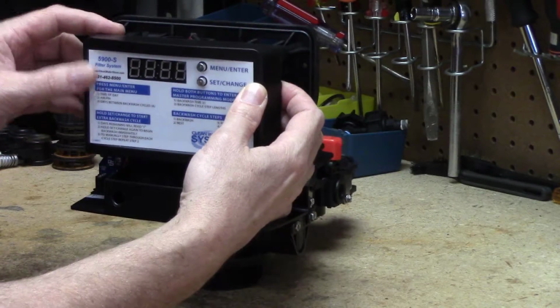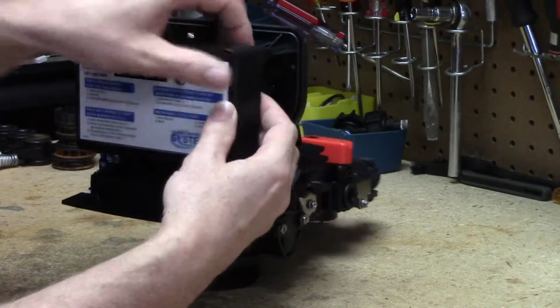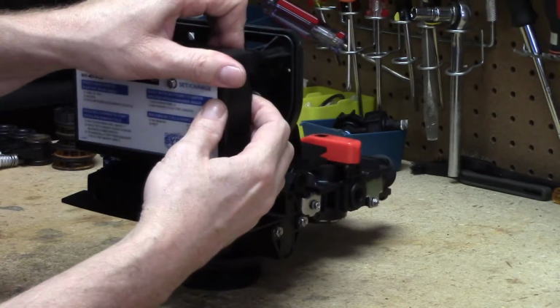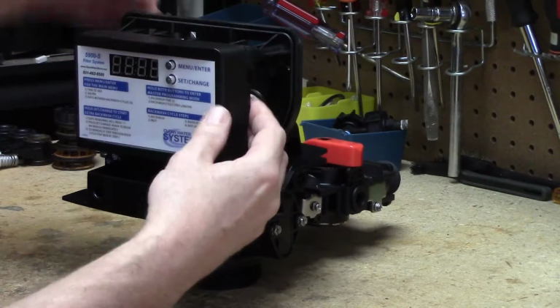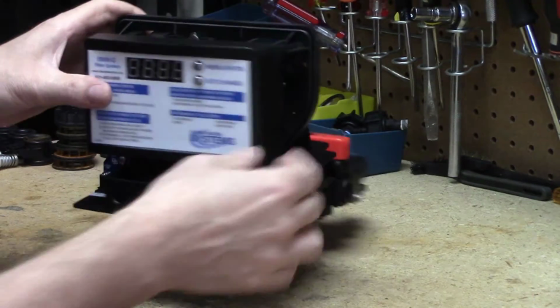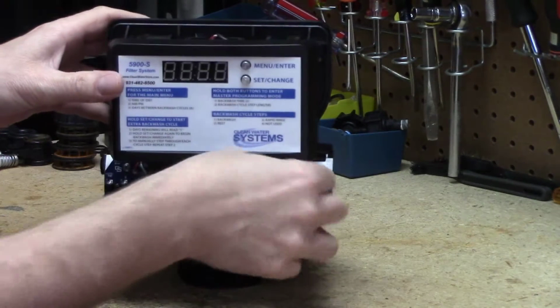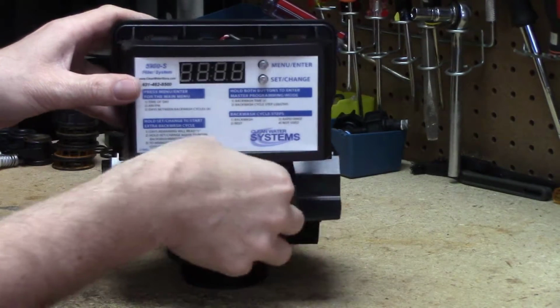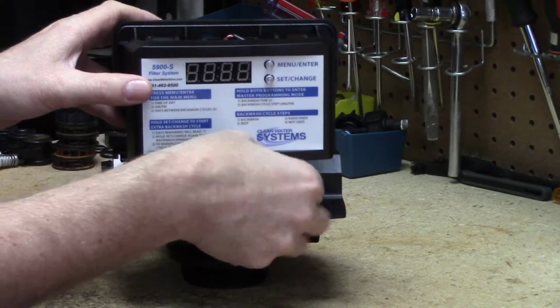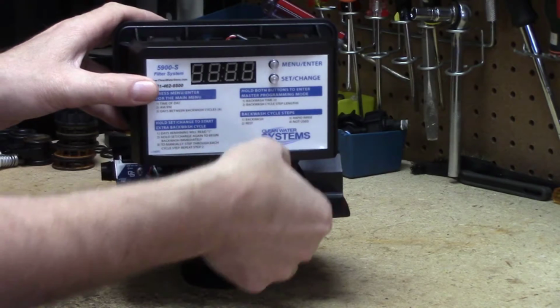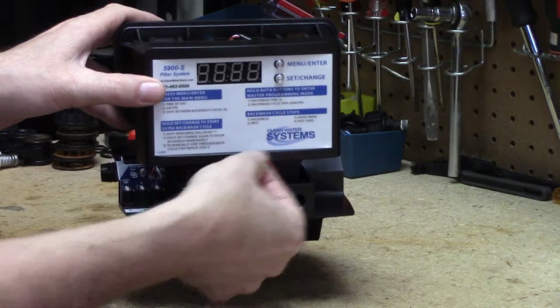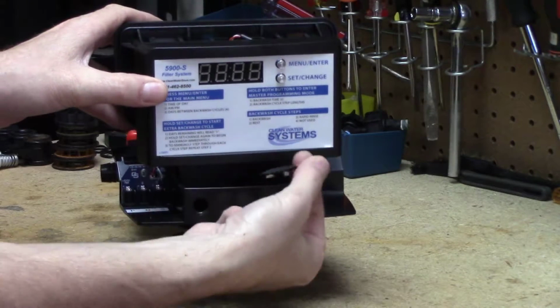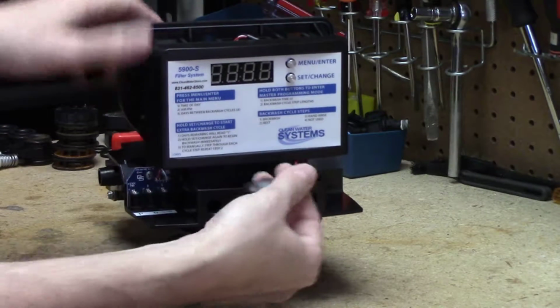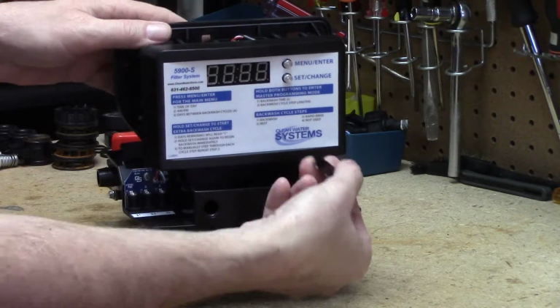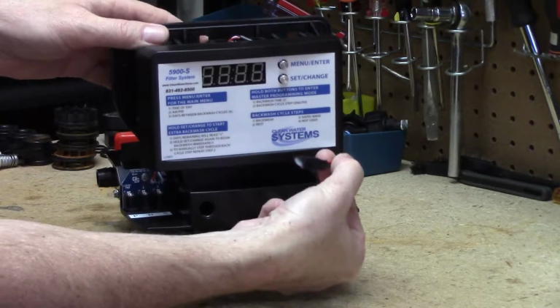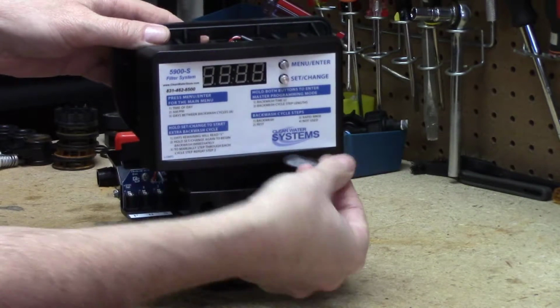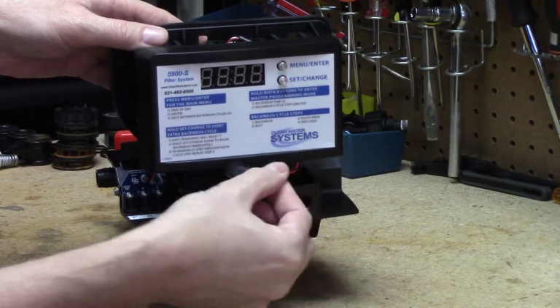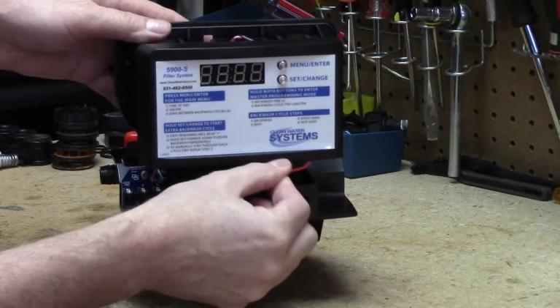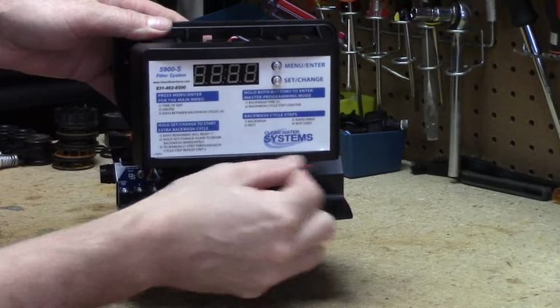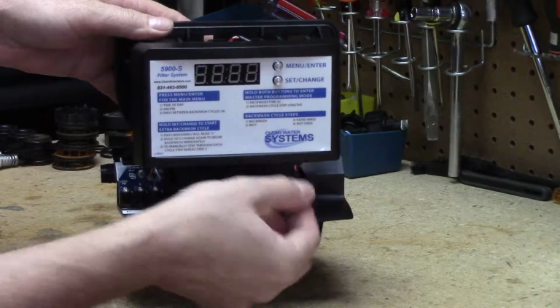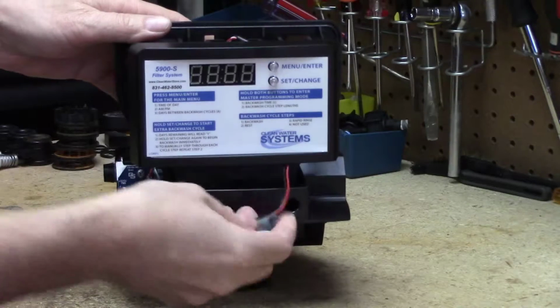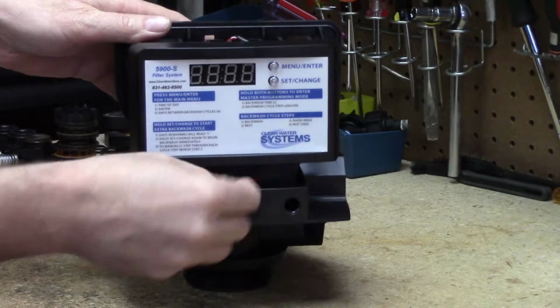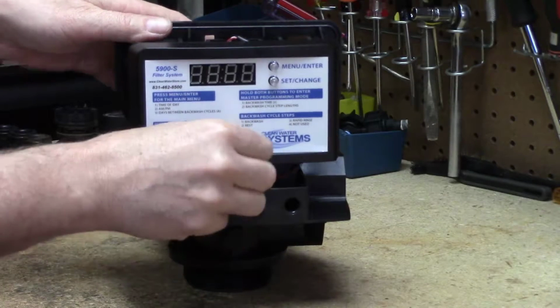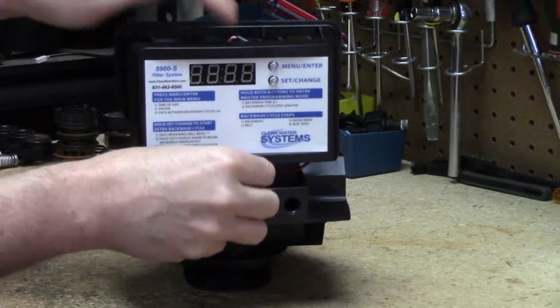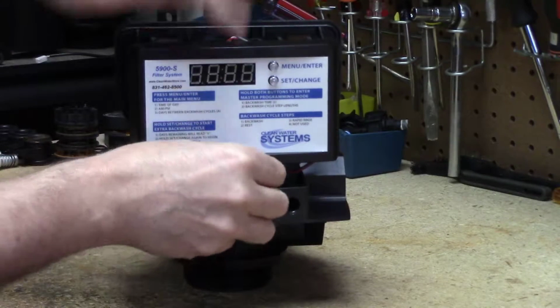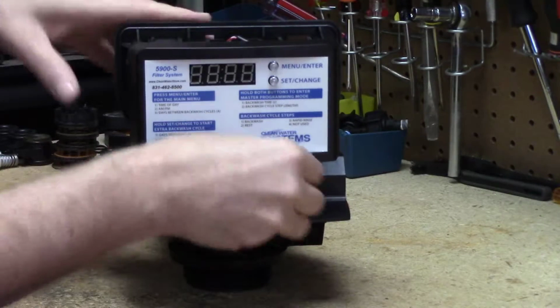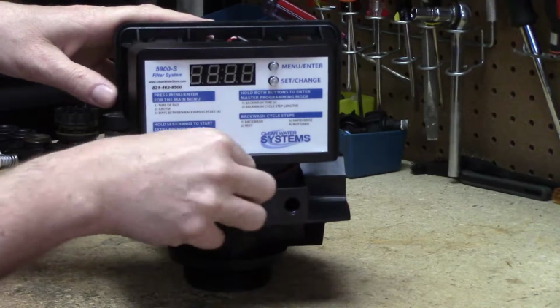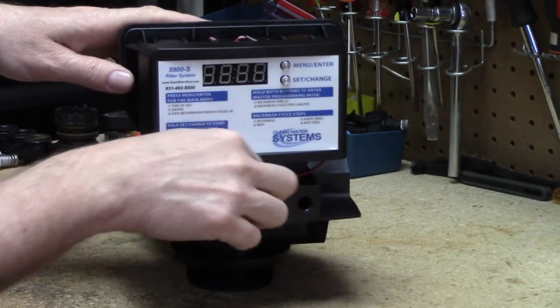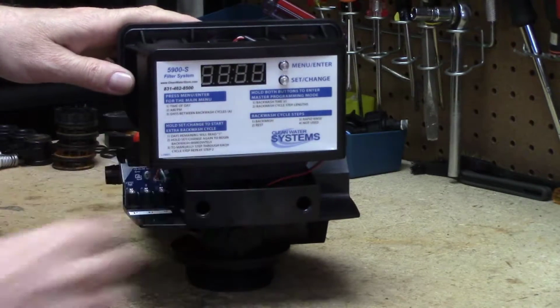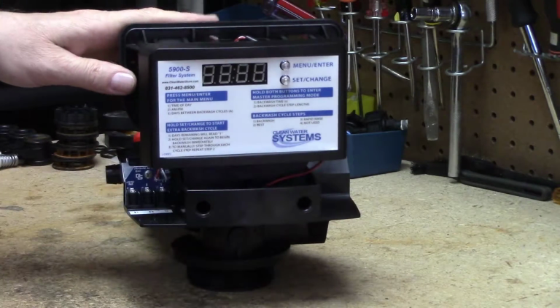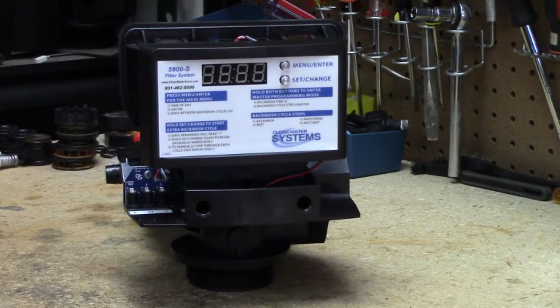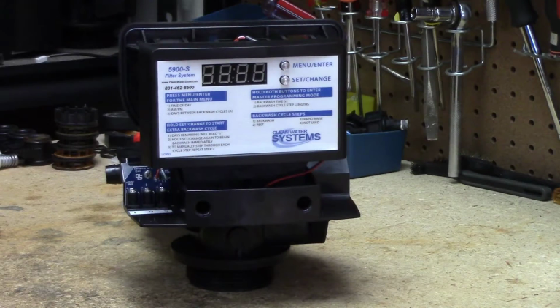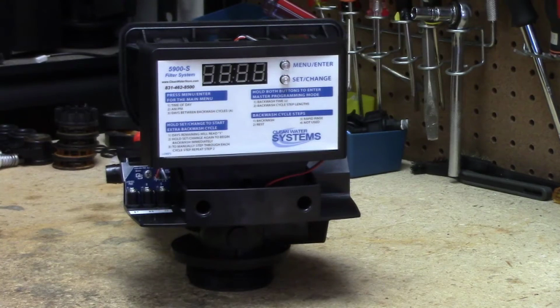Snap it back into place and you're done. When I don't have the battery on it, I can slip the lead in and out — that's where the lead is going. You'll have to take the cover off to get the battery to lay in there, and that's all there is to it. Thanks!